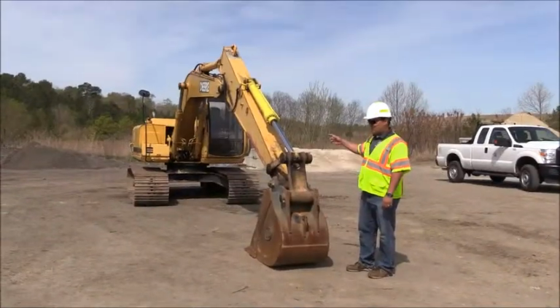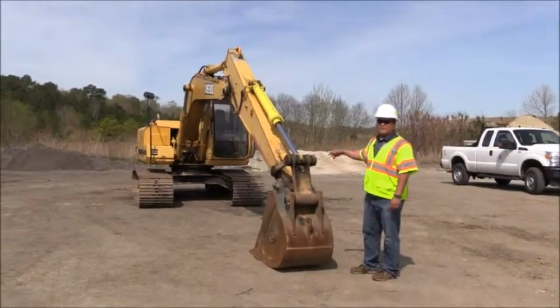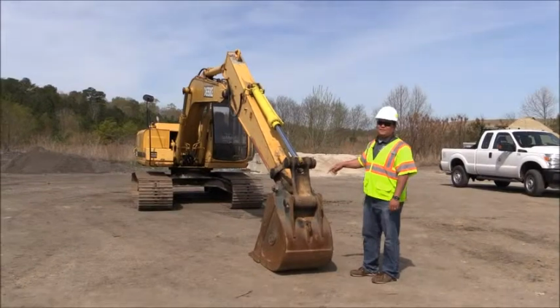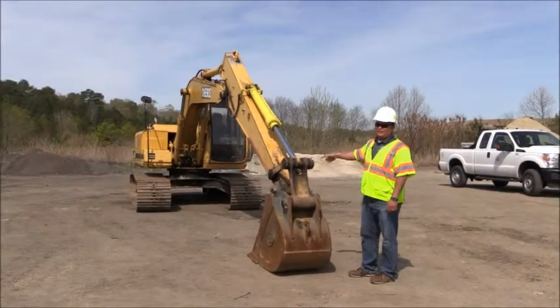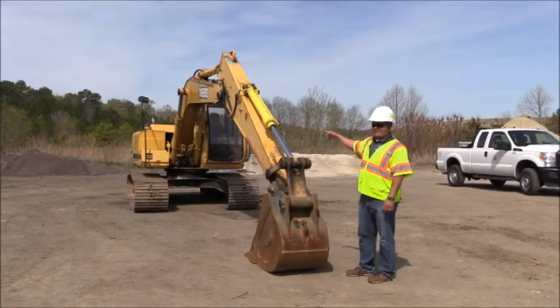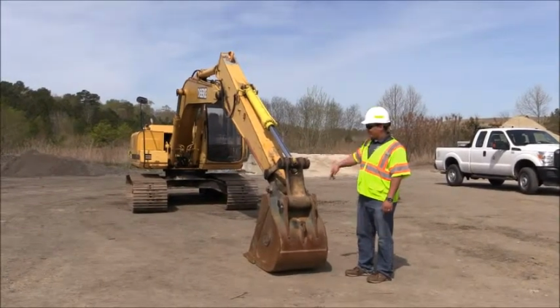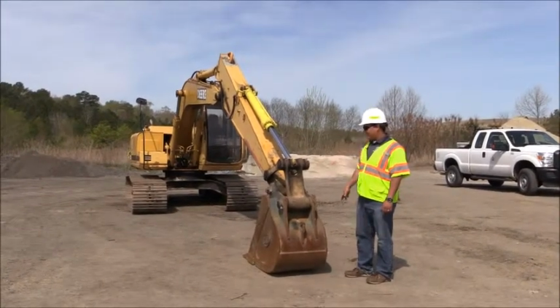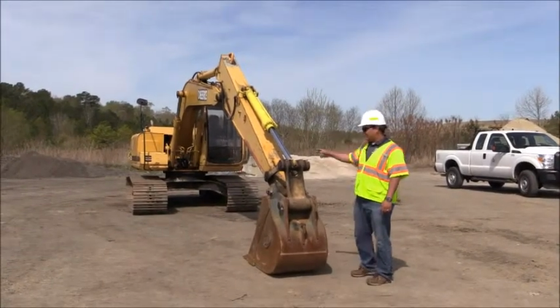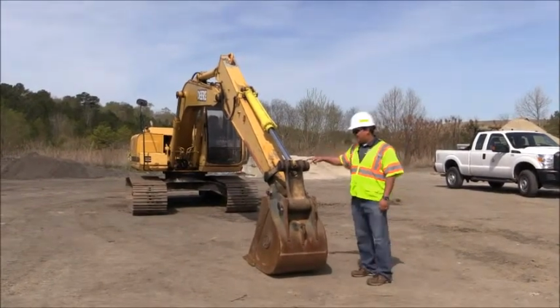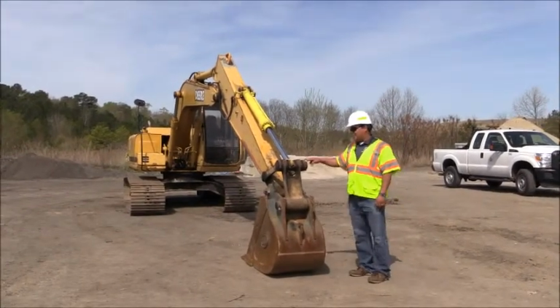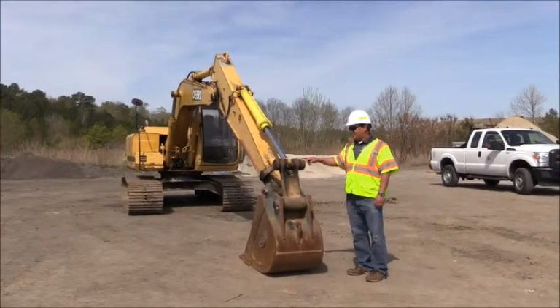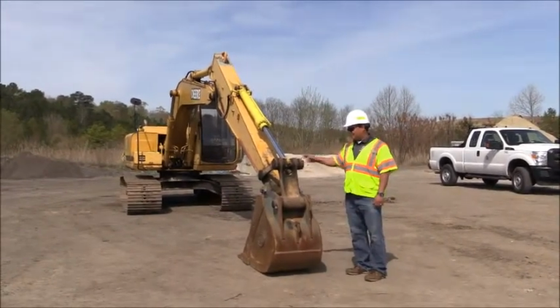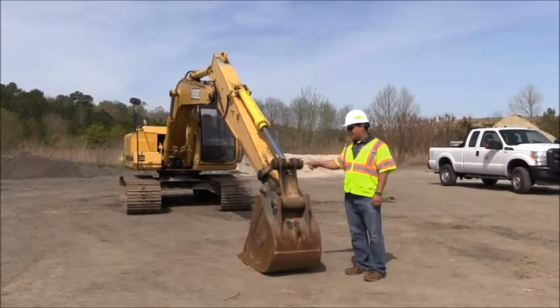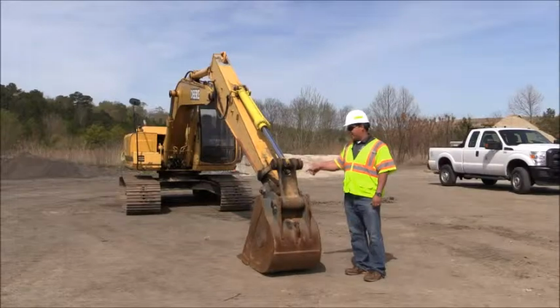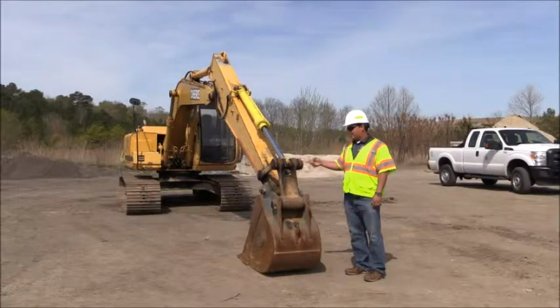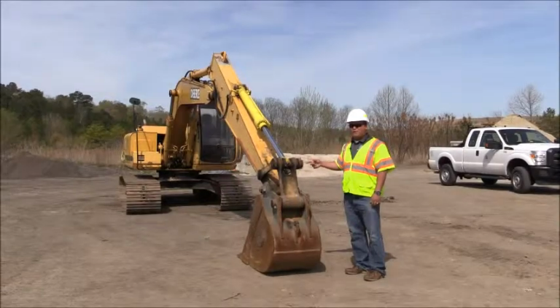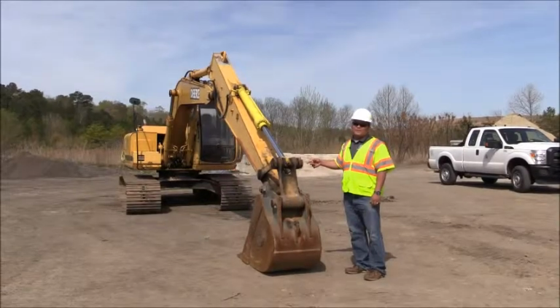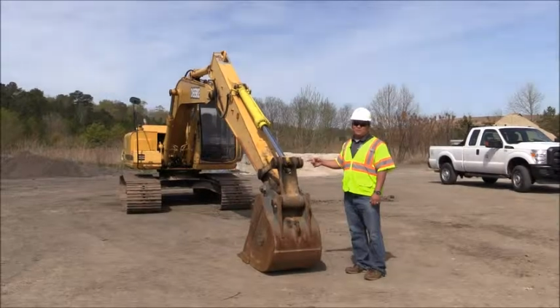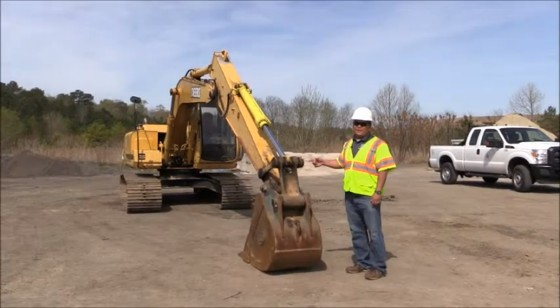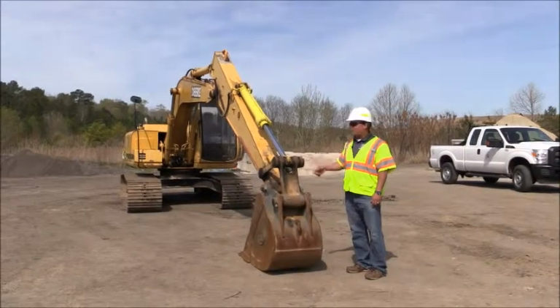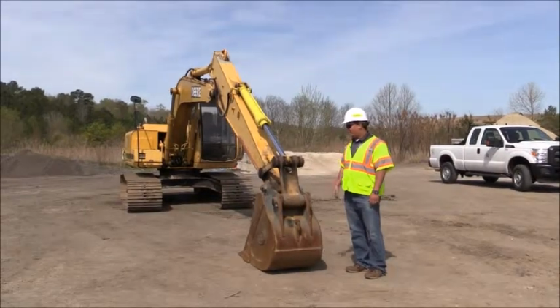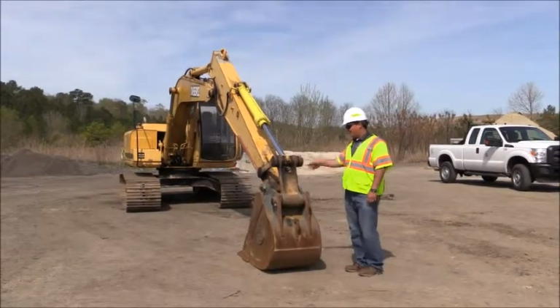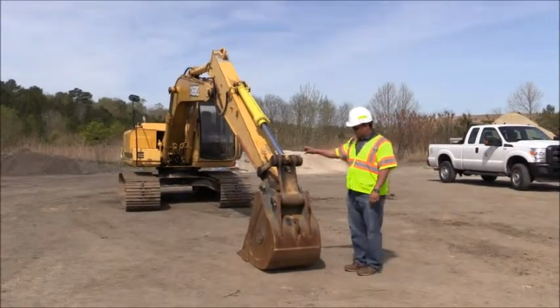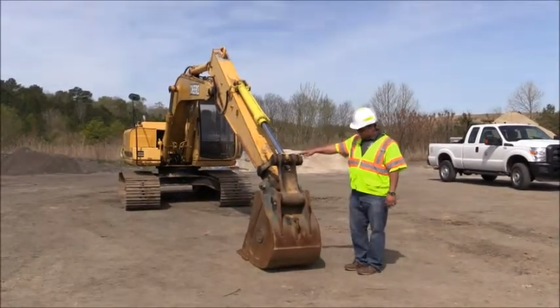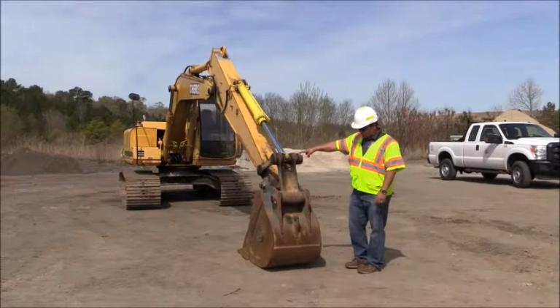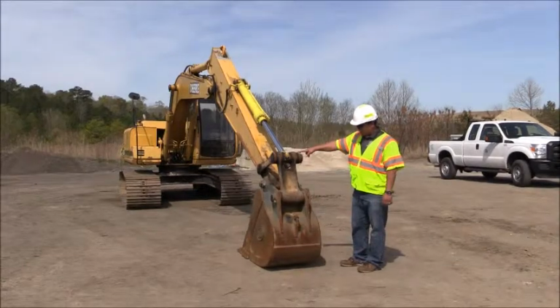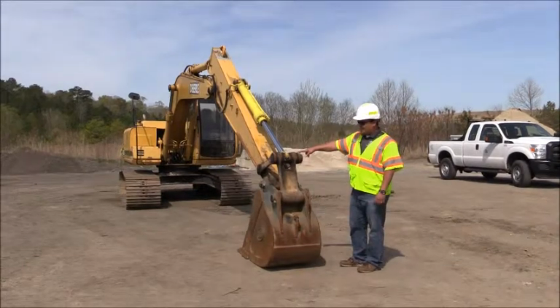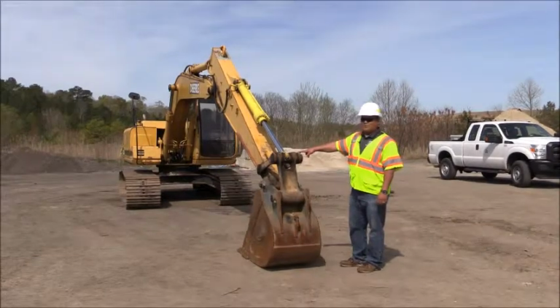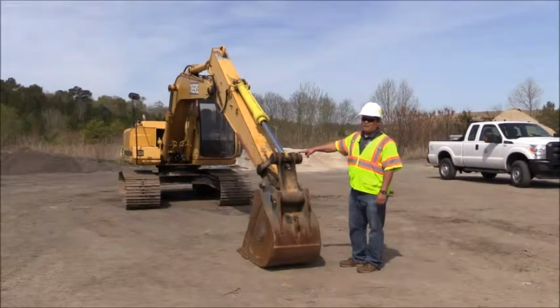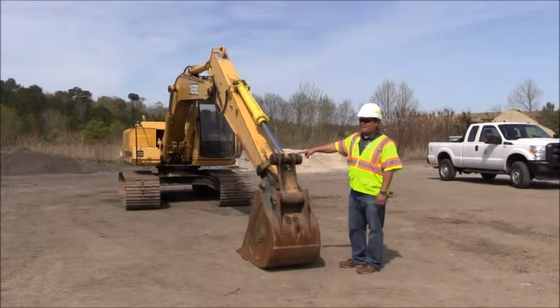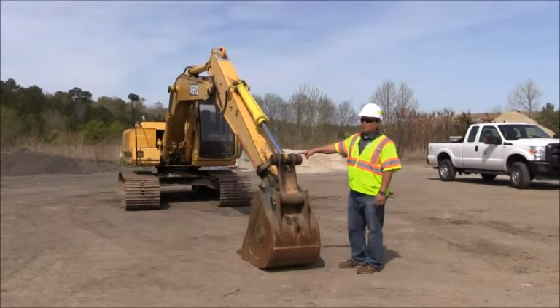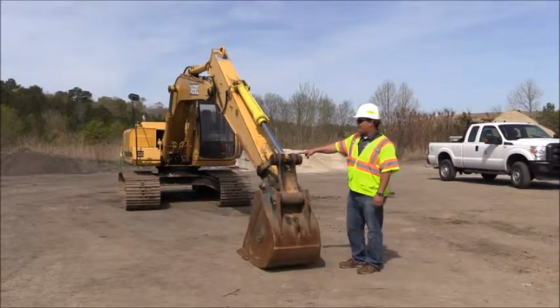This is going to be the bucket on the end of the arm of the excavator. You're going to check your grease fittings, make sure that they're clear of debris. You're going to check all the pivot points, make sure that they're lubricated properly. You're going to check all your pins, make sure your pins are in place, make sure nothing's cracked or has terrible wear on it.